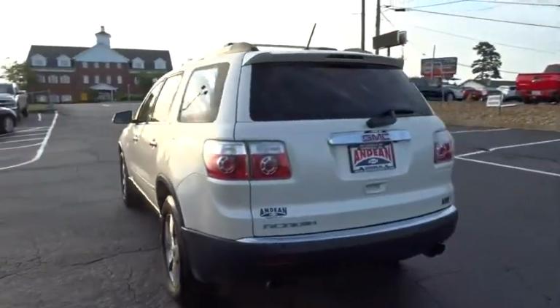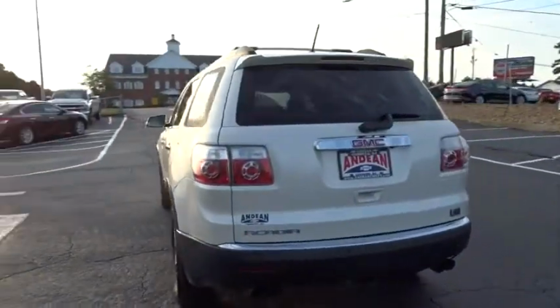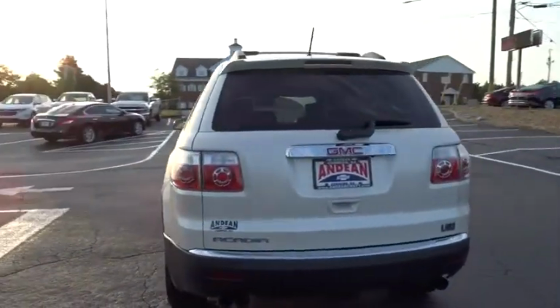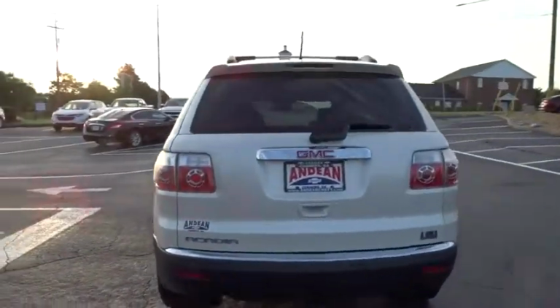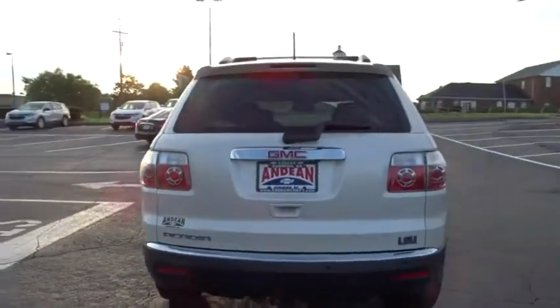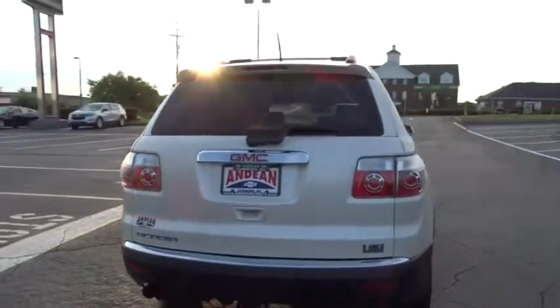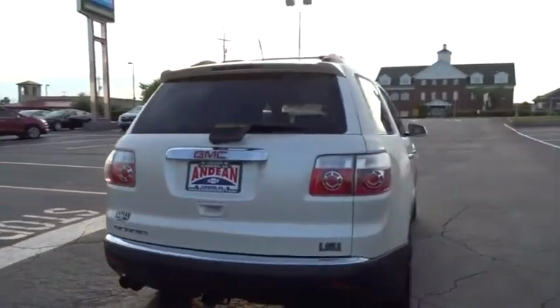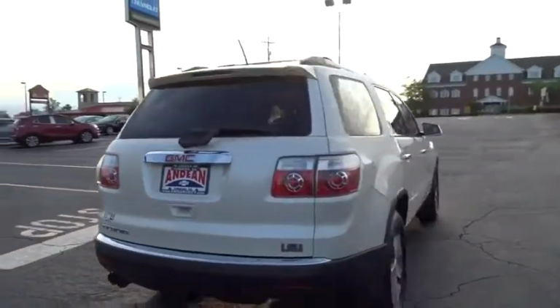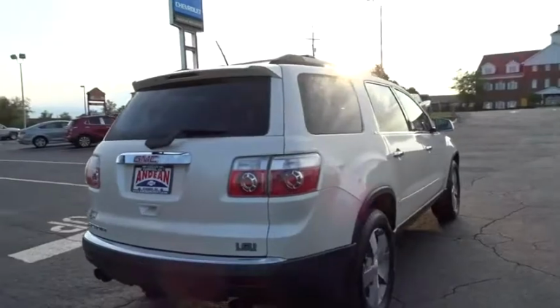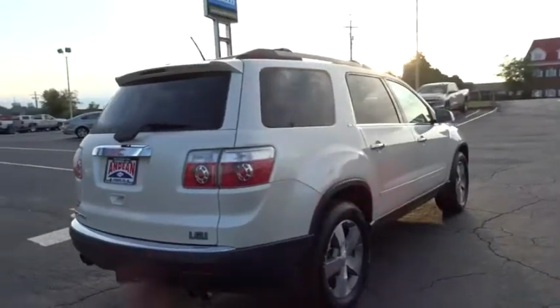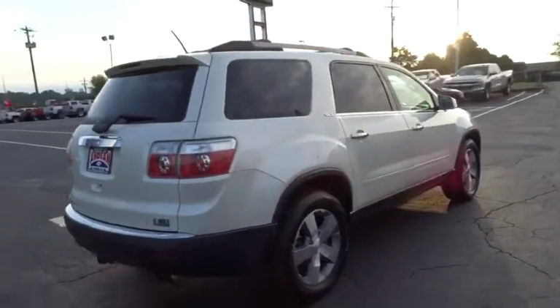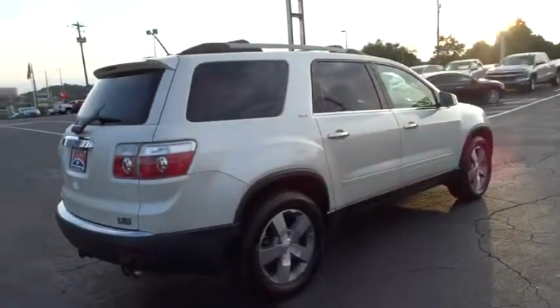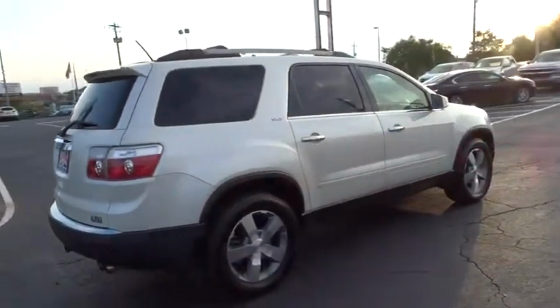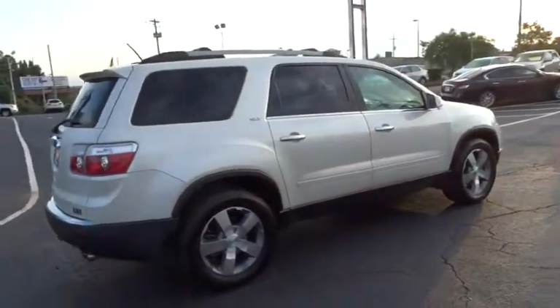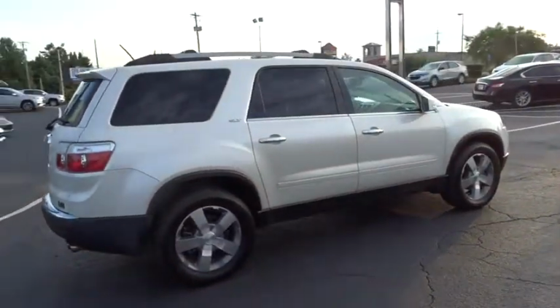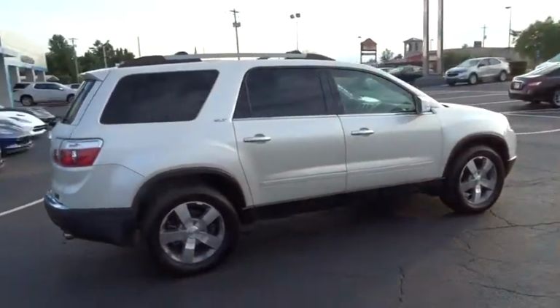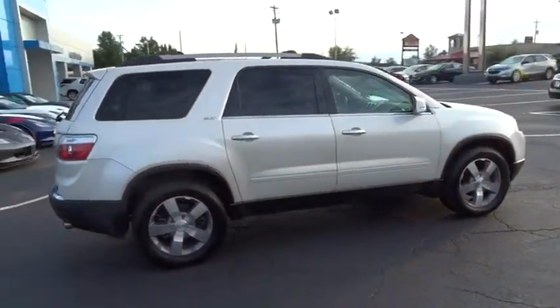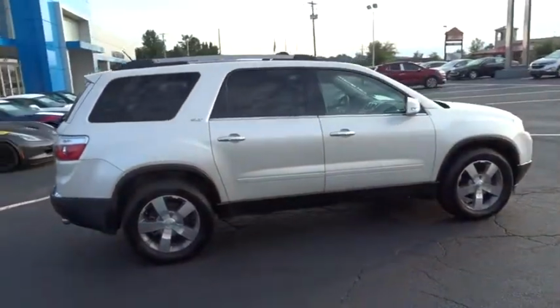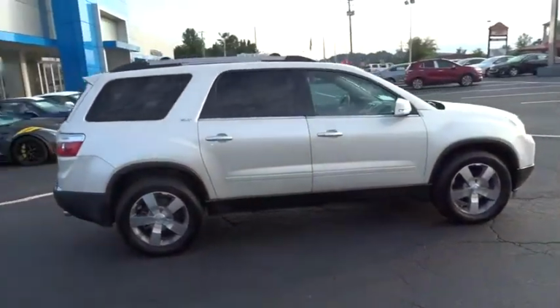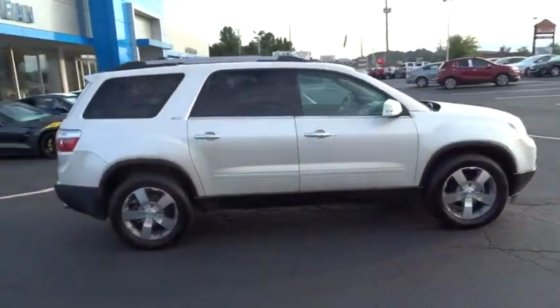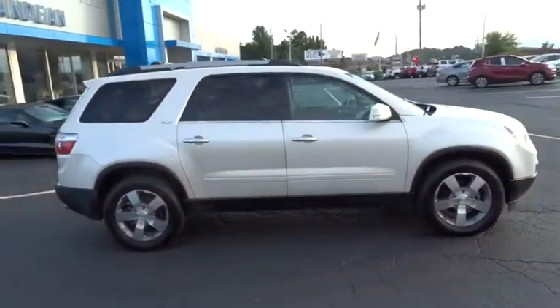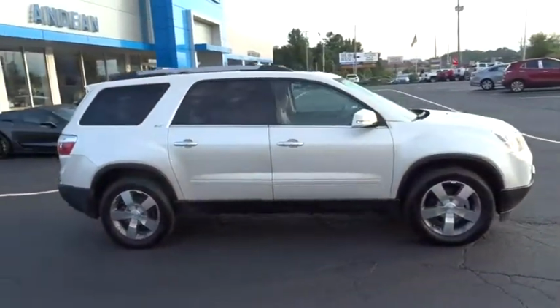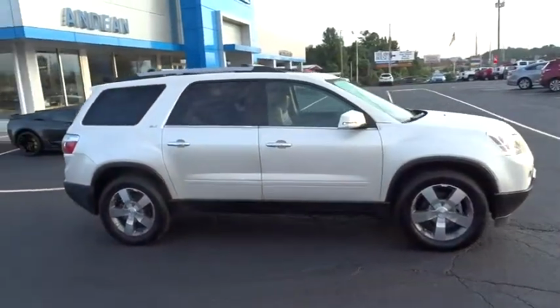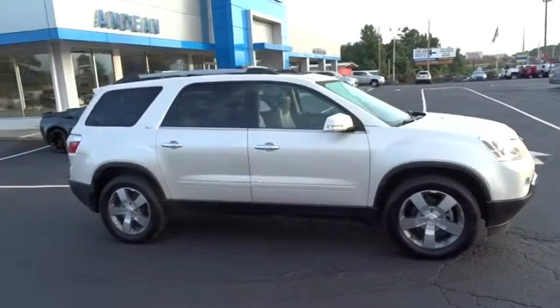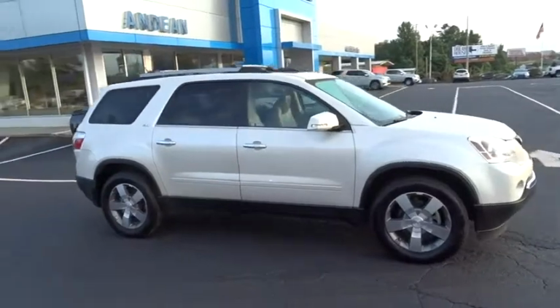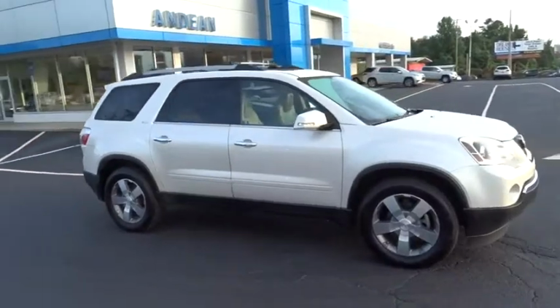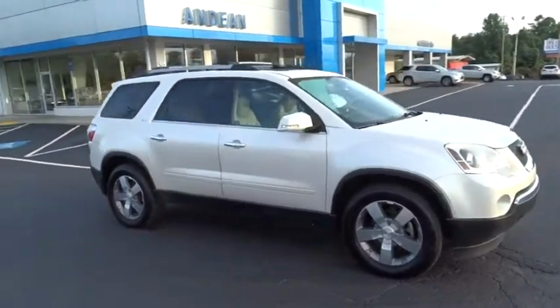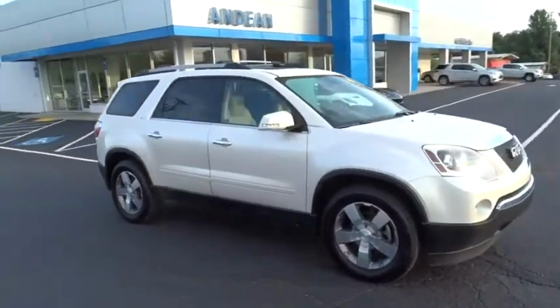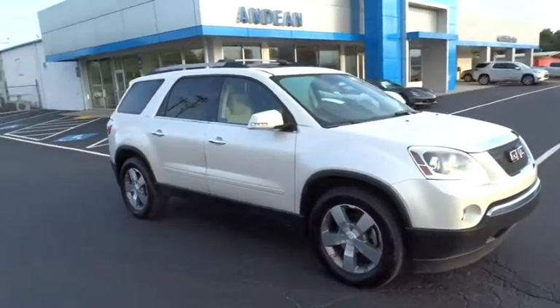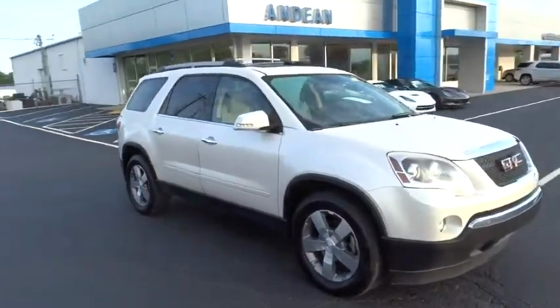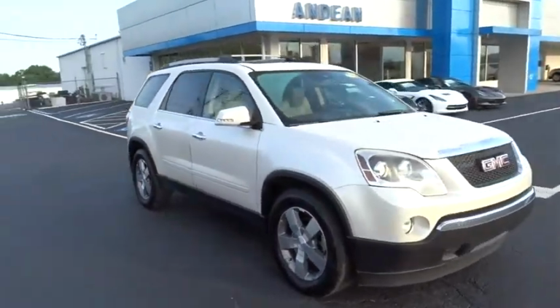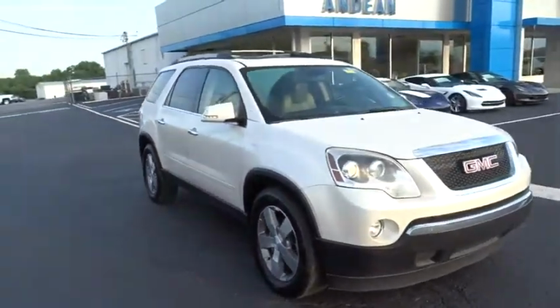Offering better highway fuel economy than any other eight-passenger SUV, advanced technology and thoughtful ergonomics, the Acadia is a premium utility that rejects compromise.